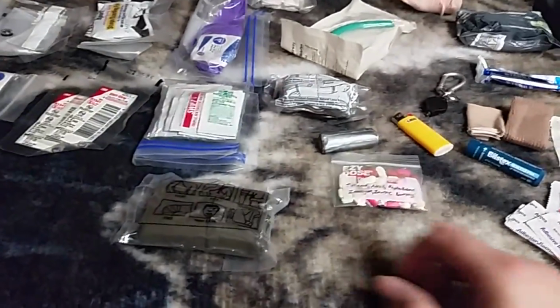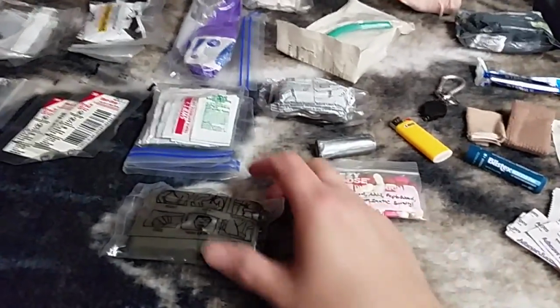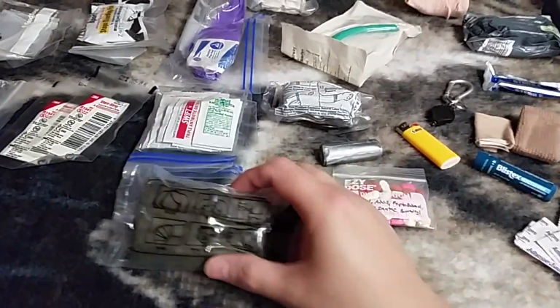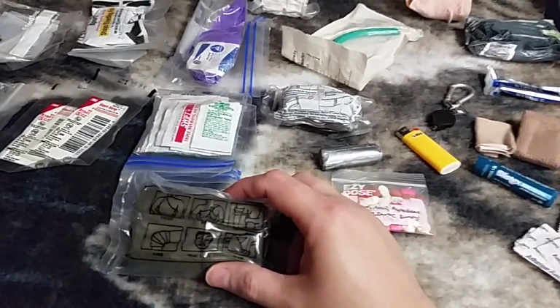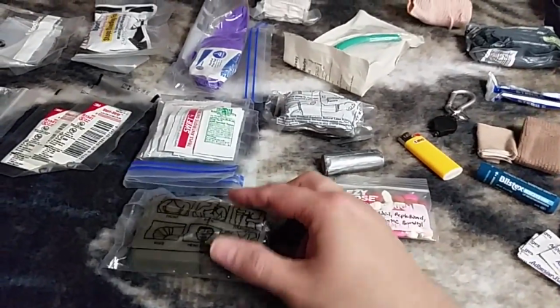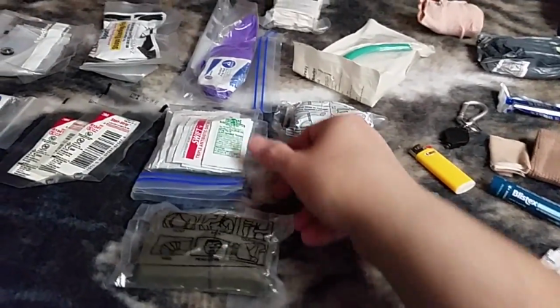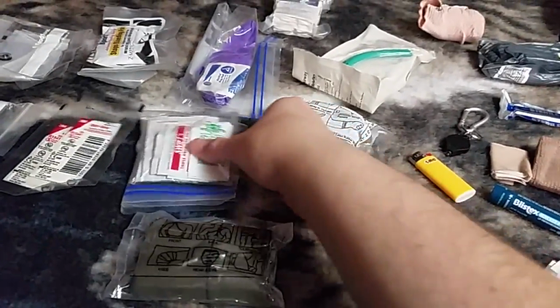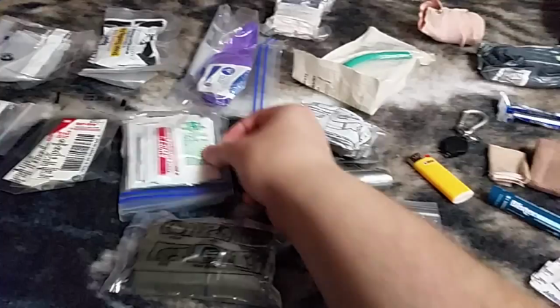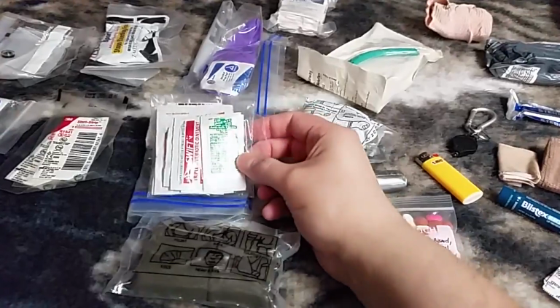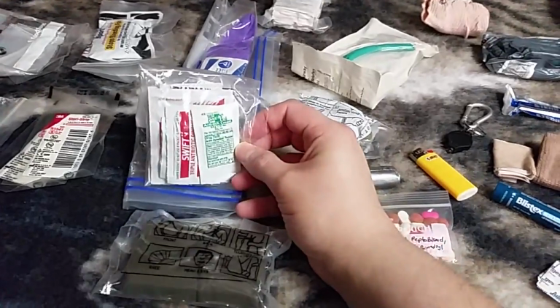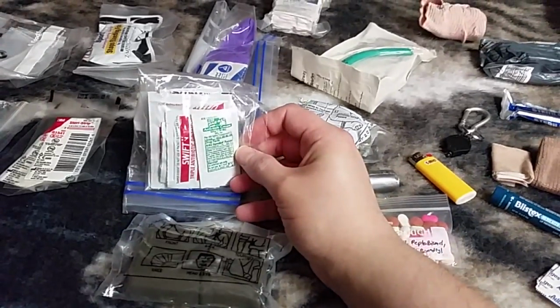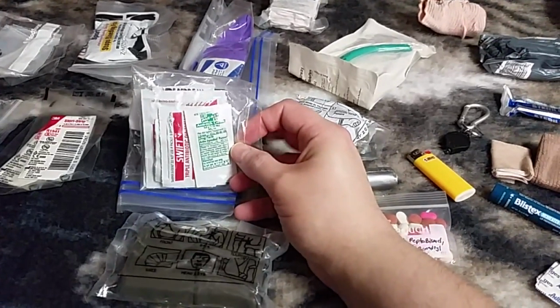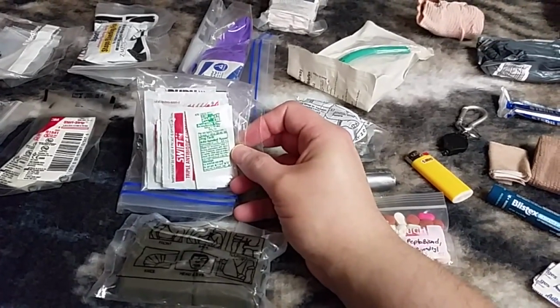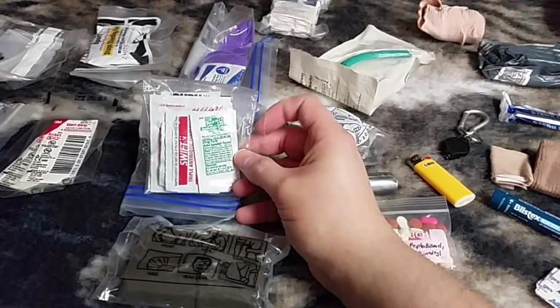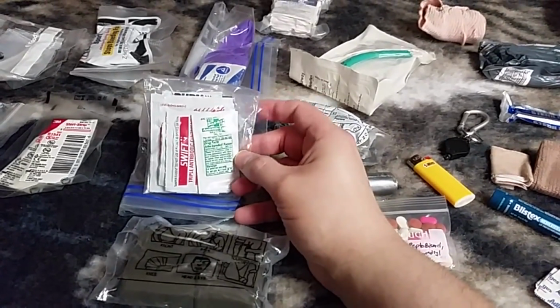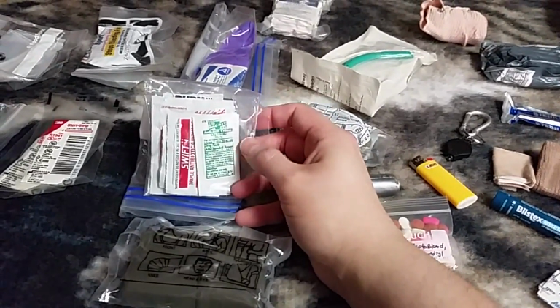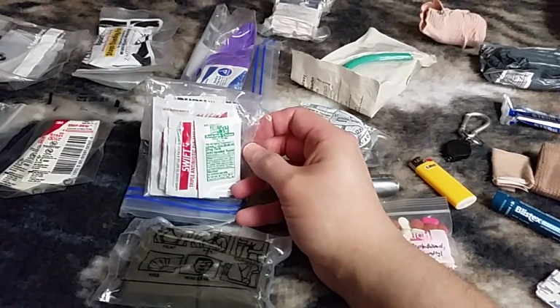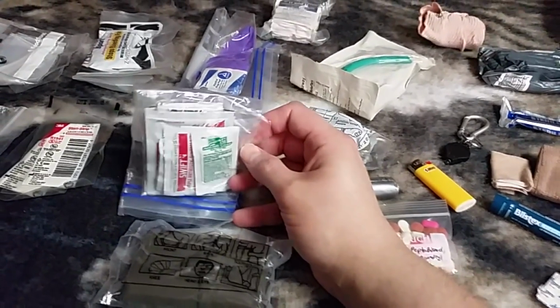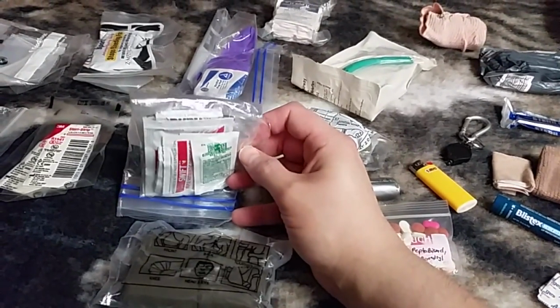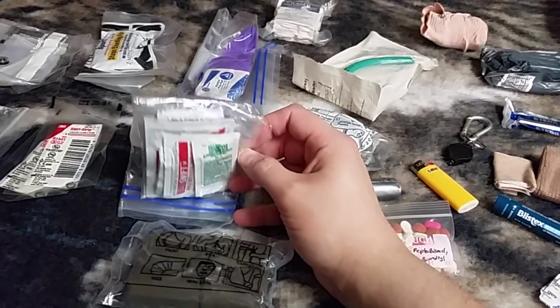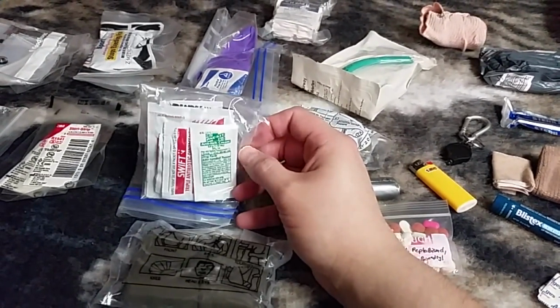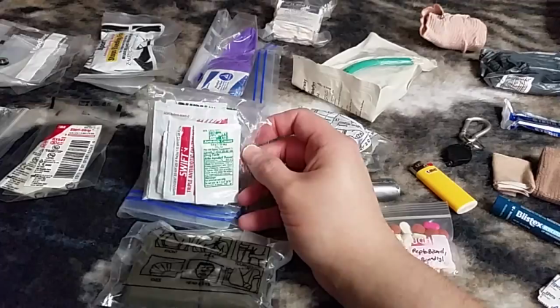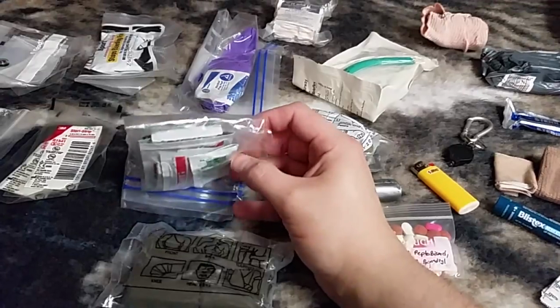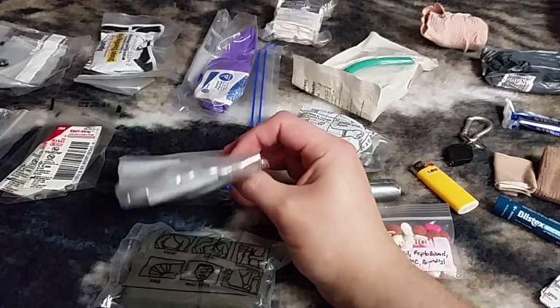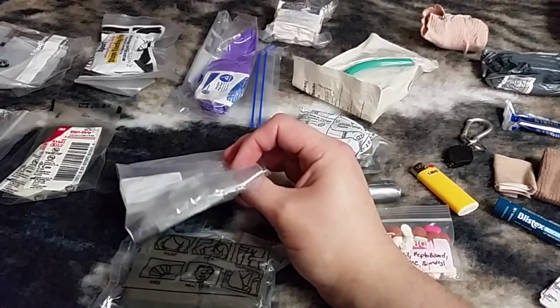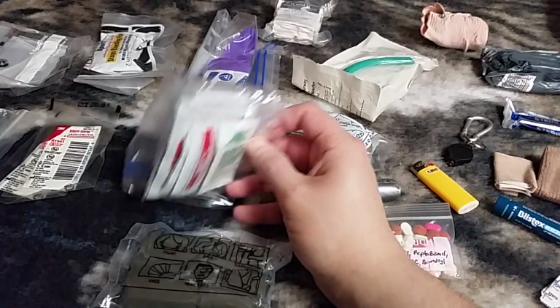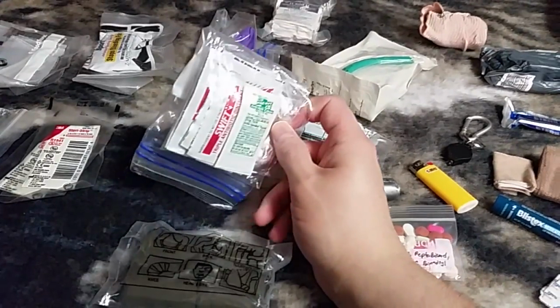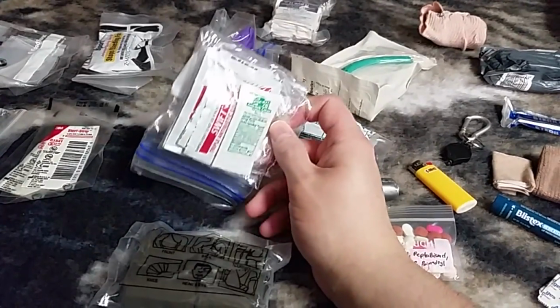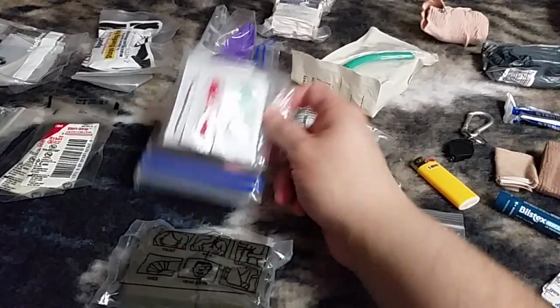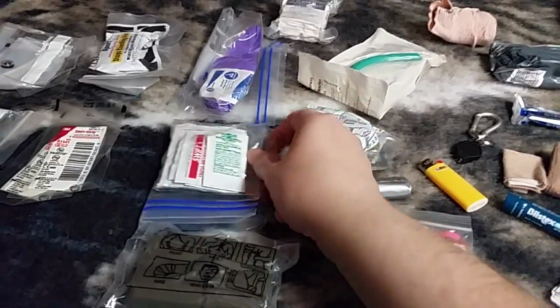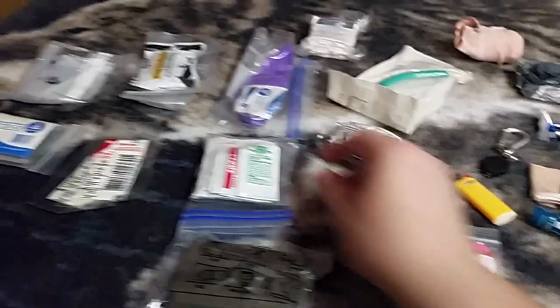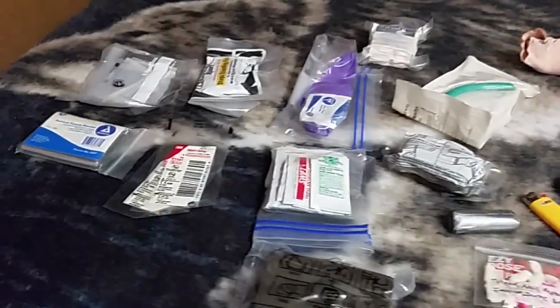Over here I have a military cravat. We've got some topicals: burn cream, hydrocortisone cream, and triple antibiotic ointment, as well as a few antibacterial wipes in there.